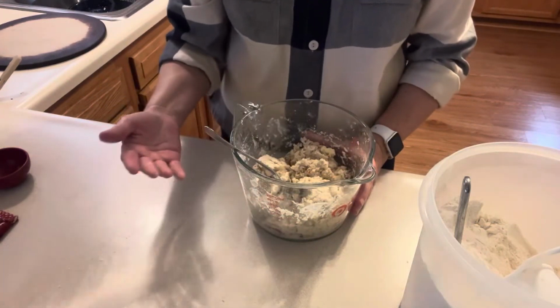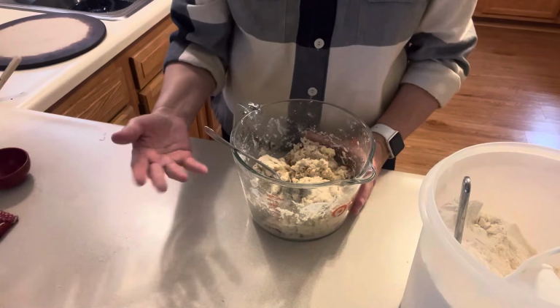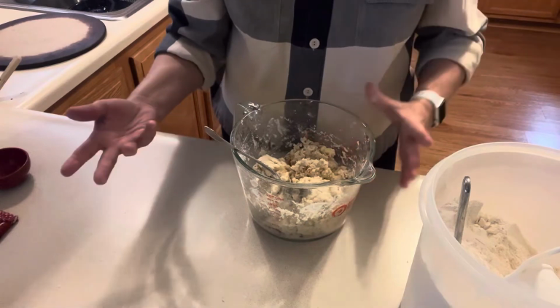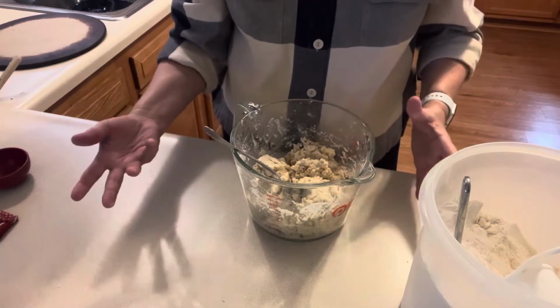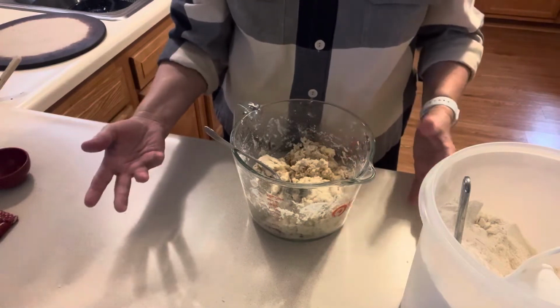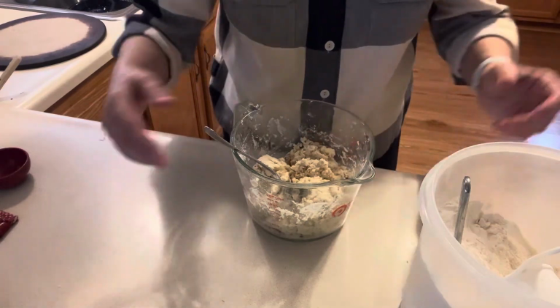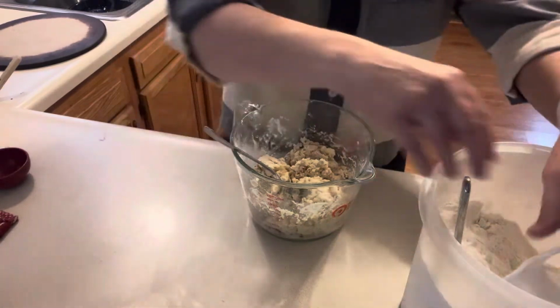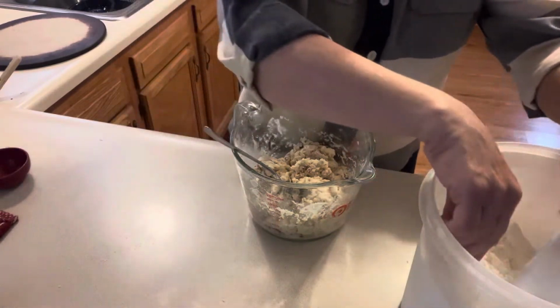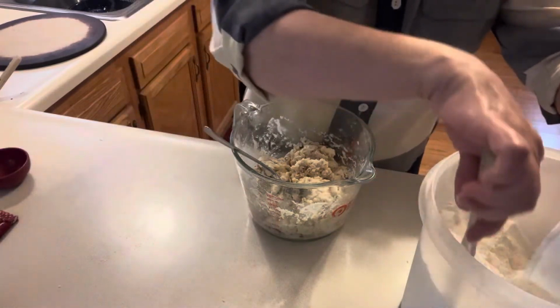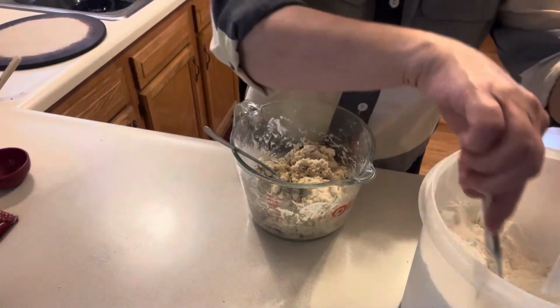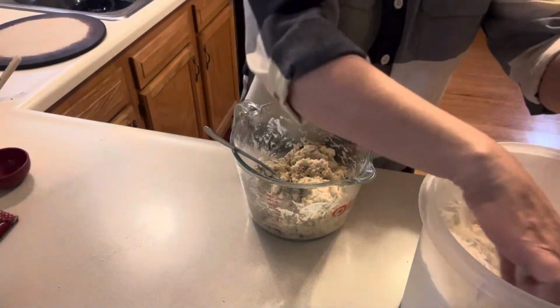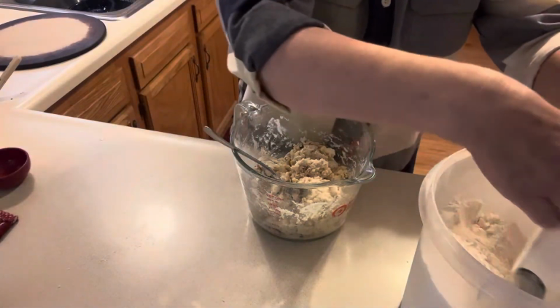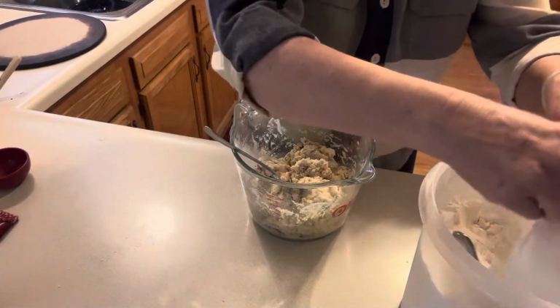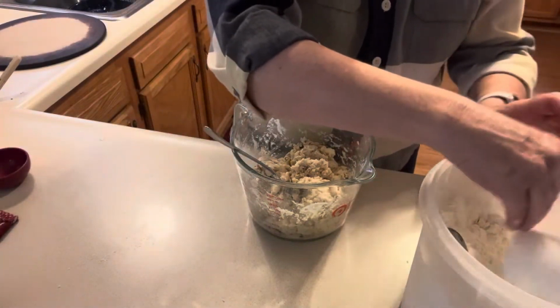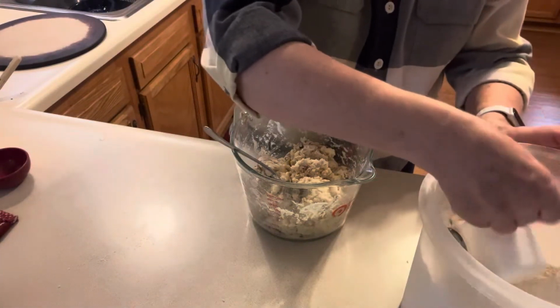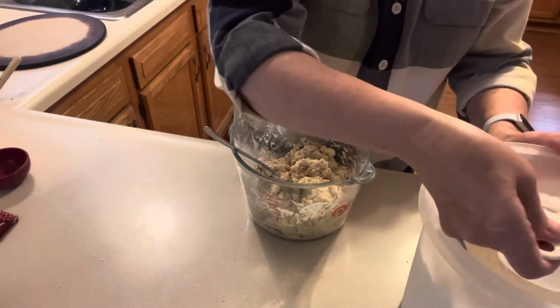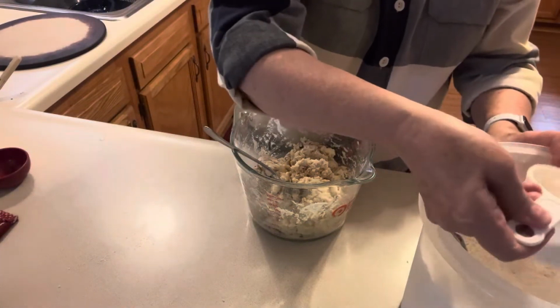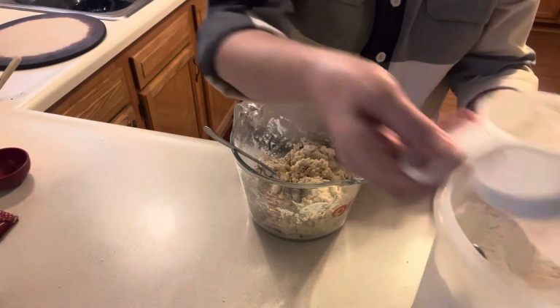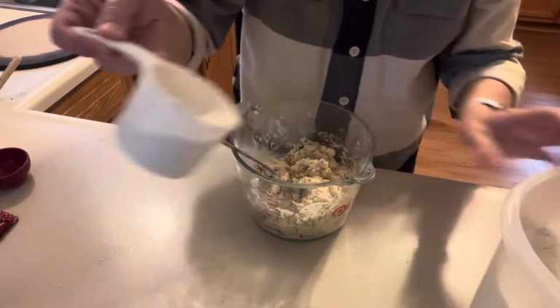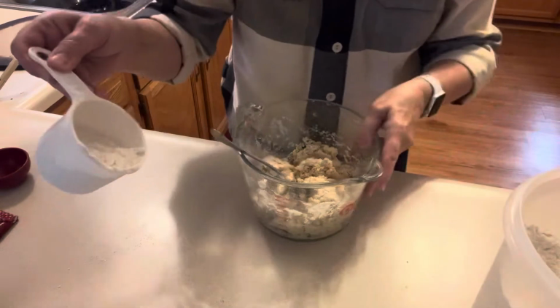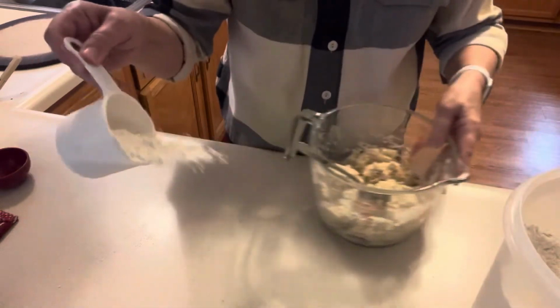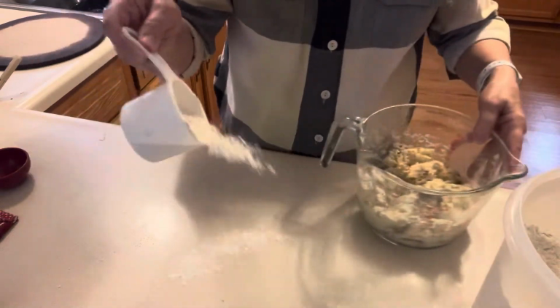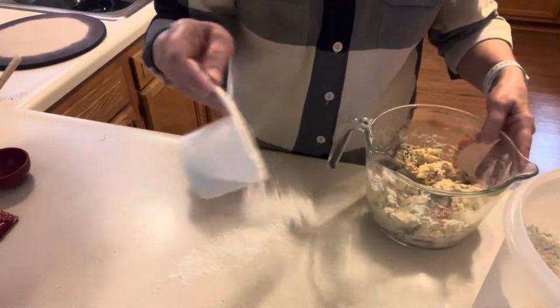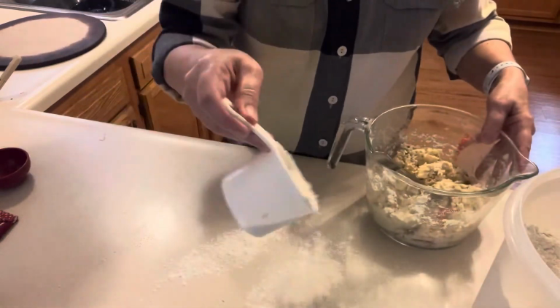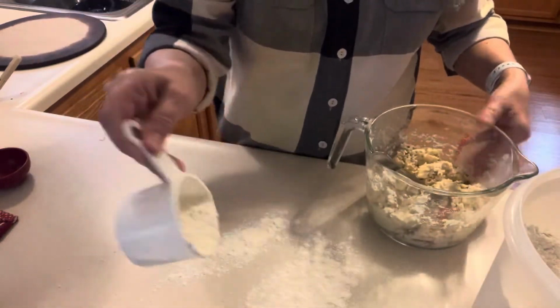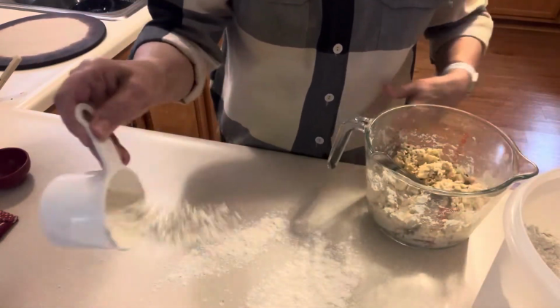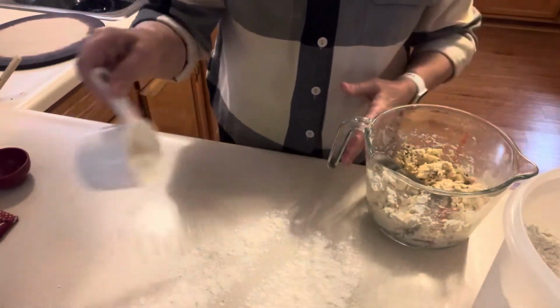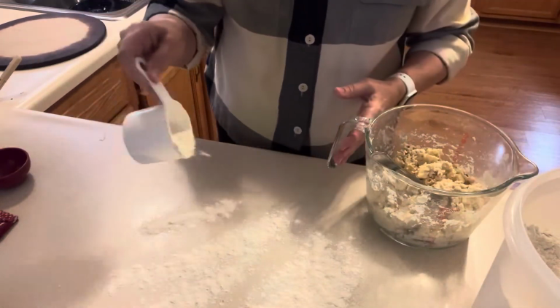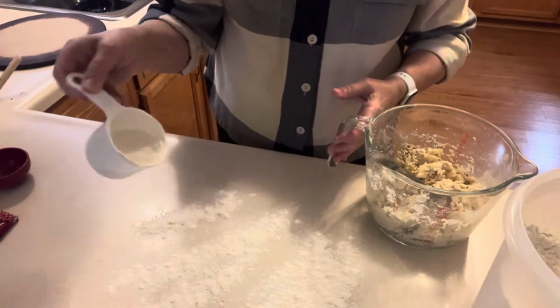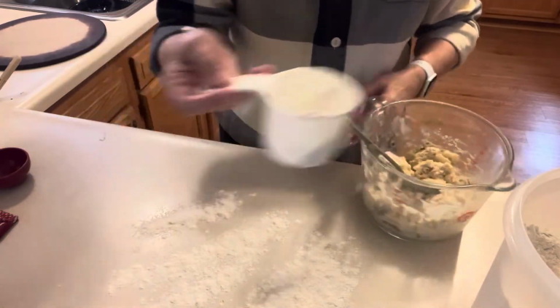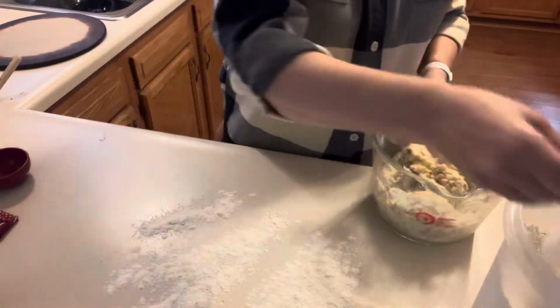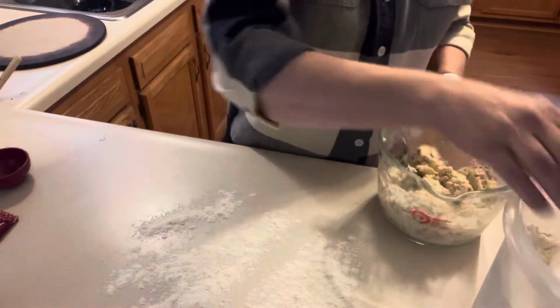I used between three-fourths and one cup — different days it seems to vary. Today I needed a little more than three-fourths of a cup. I'm going to go ahead and flour my counter and turn the dough out onto it.